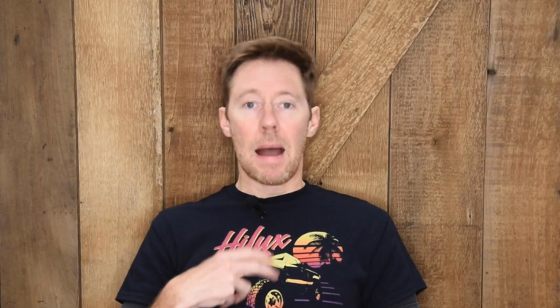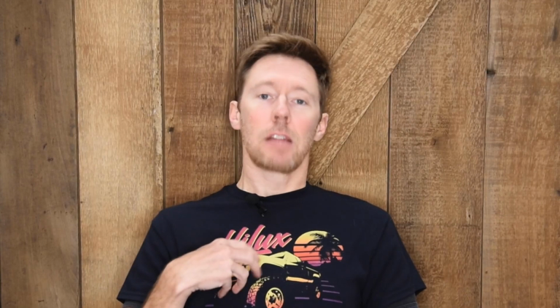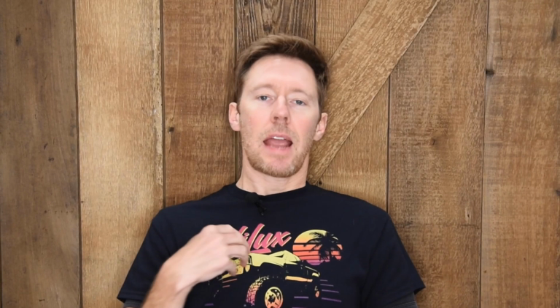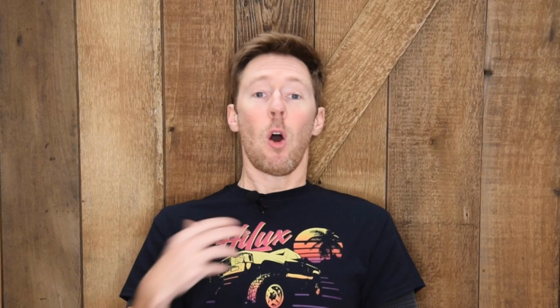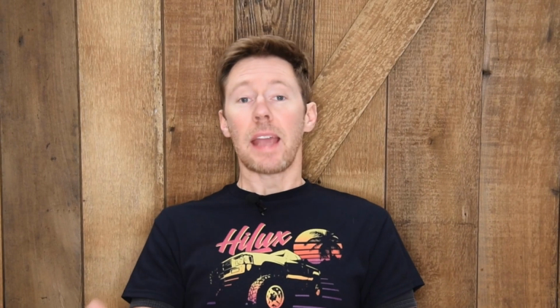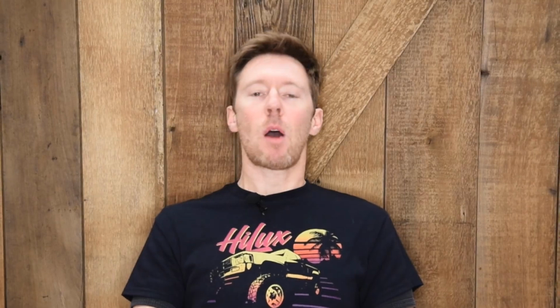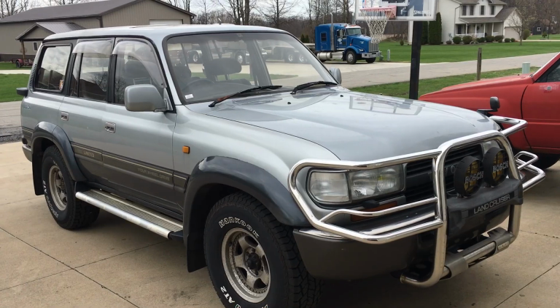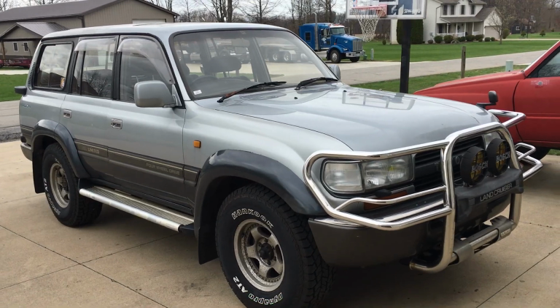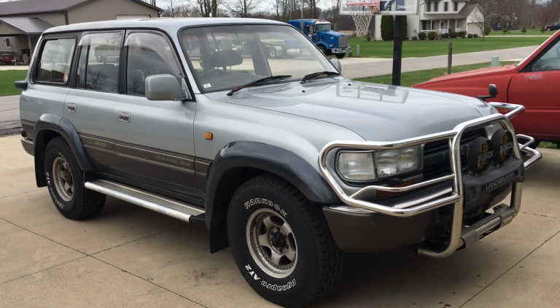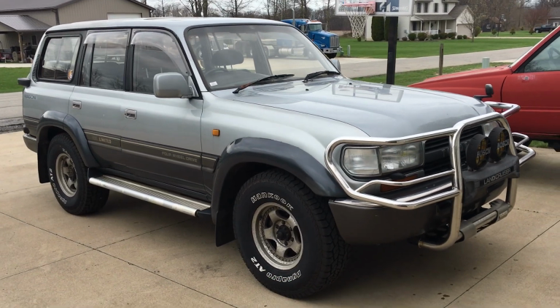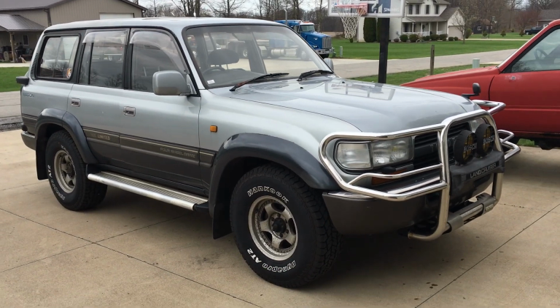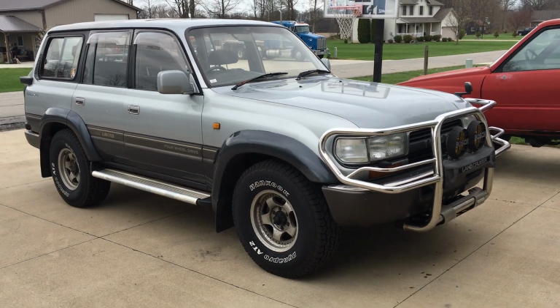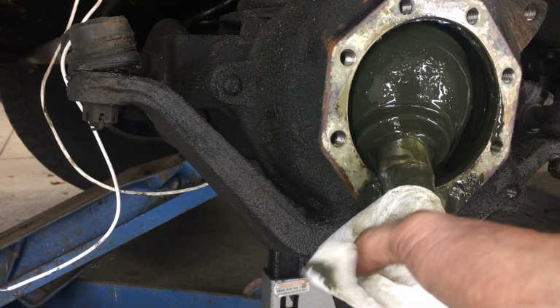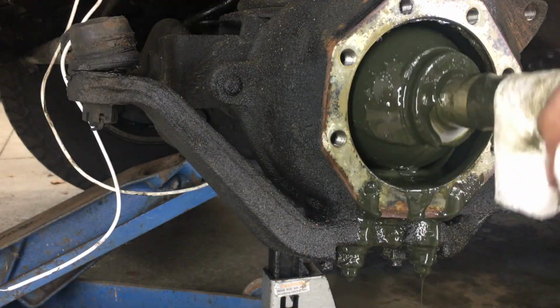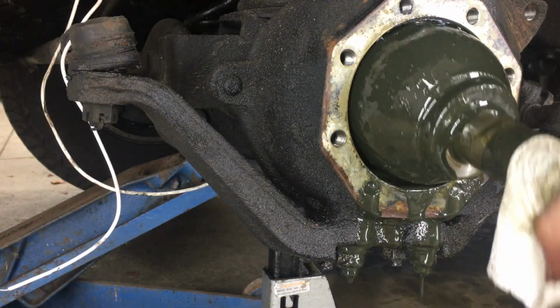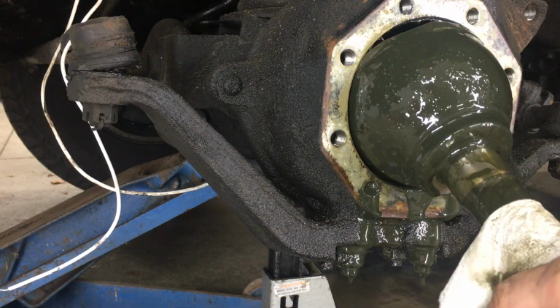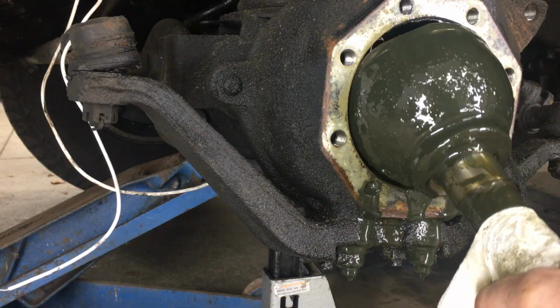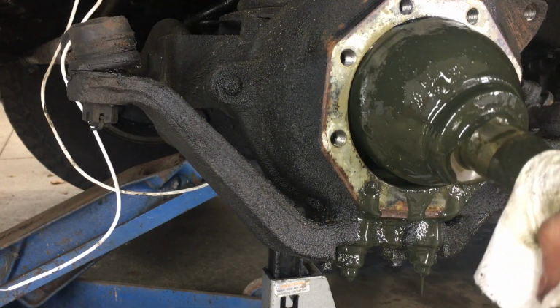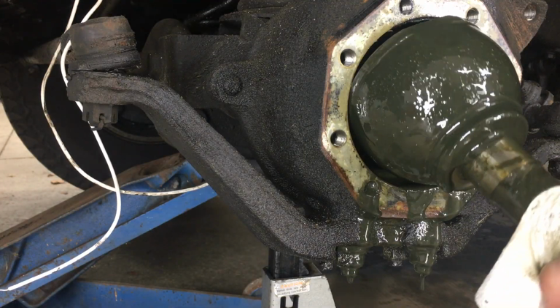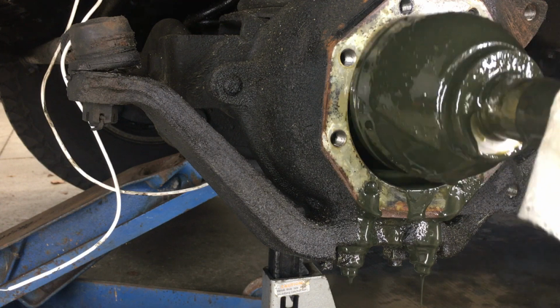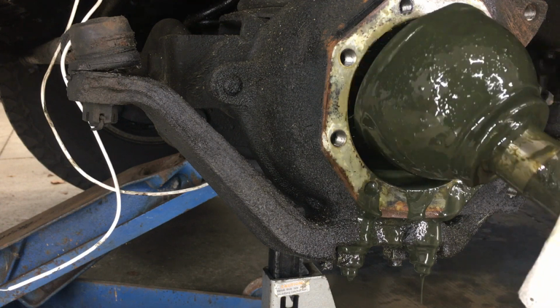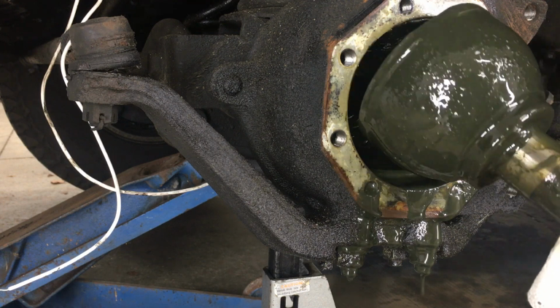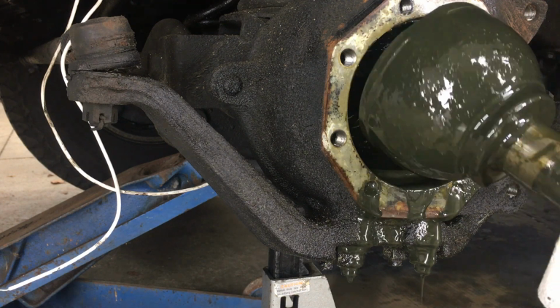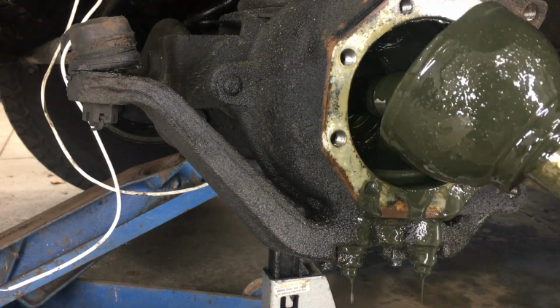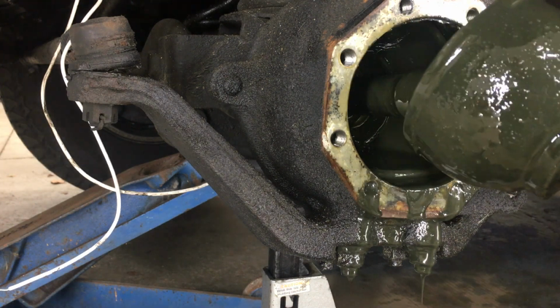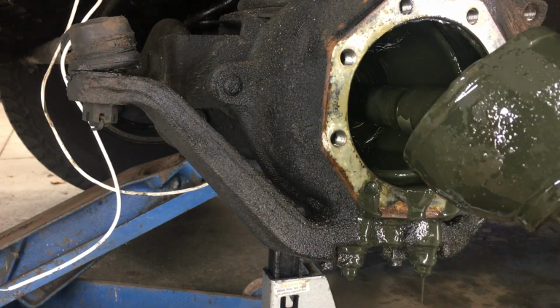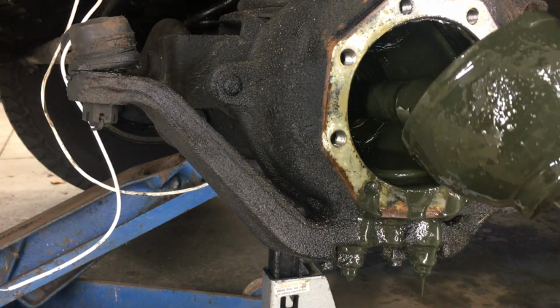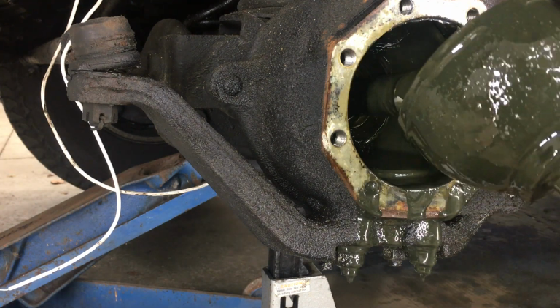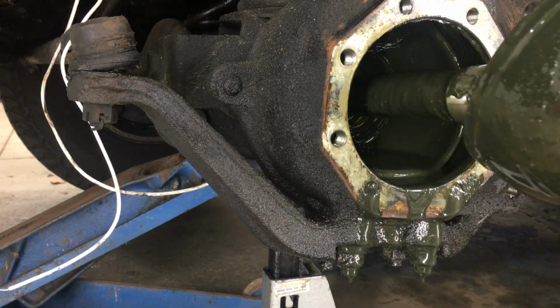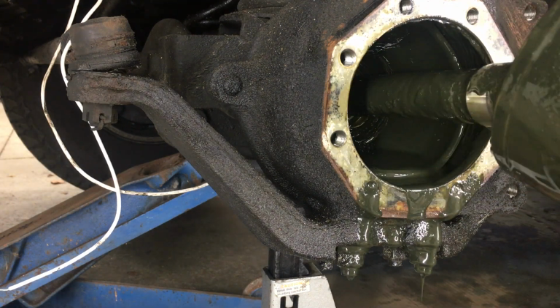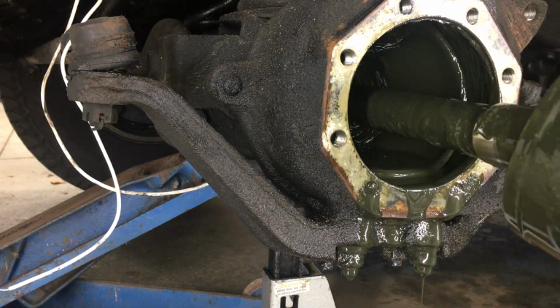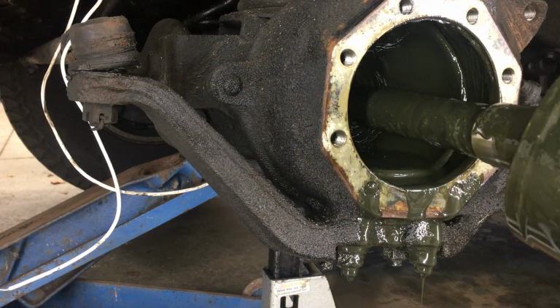My neglected 80 series only had about 85,000 miles when I bought it. But because the previous owners let the grease get too low, both left and right birfields were clicking on sharp turns.